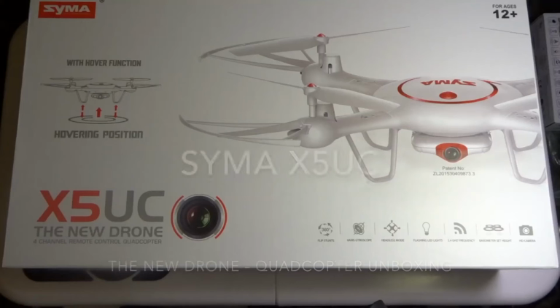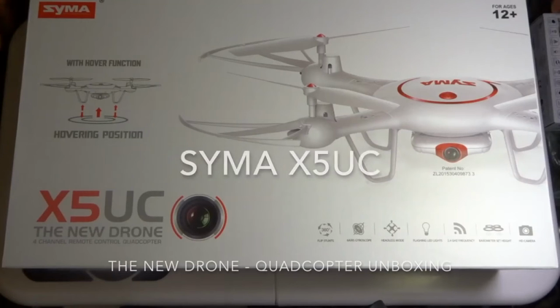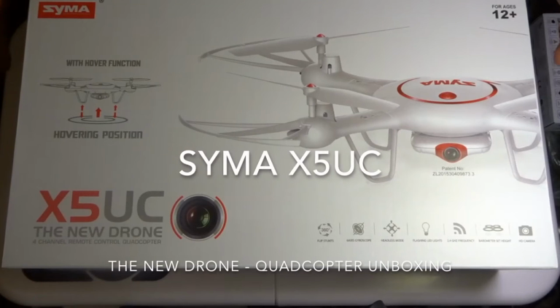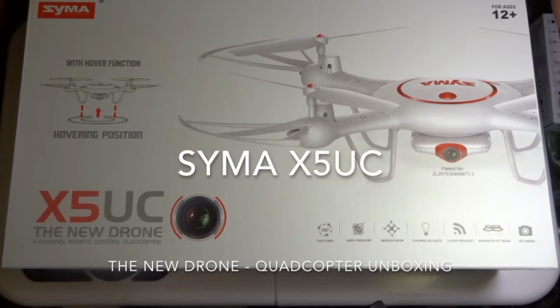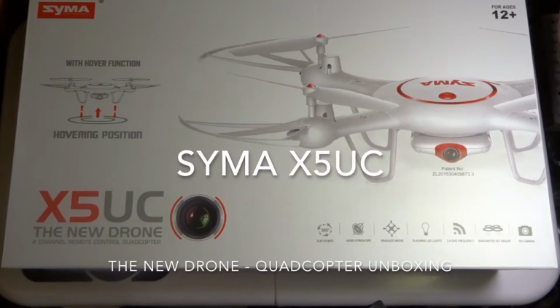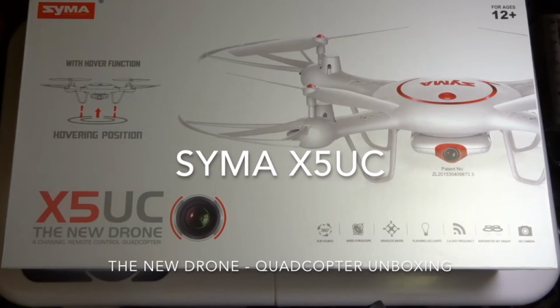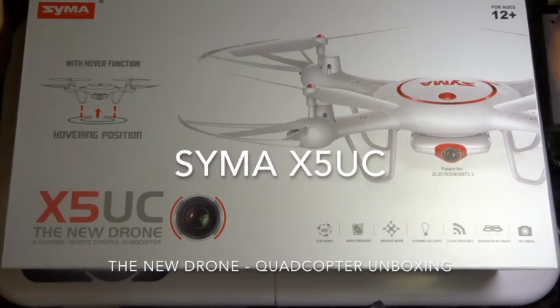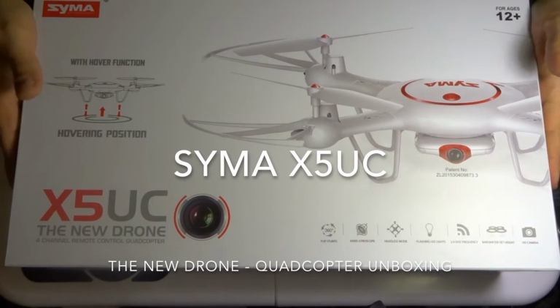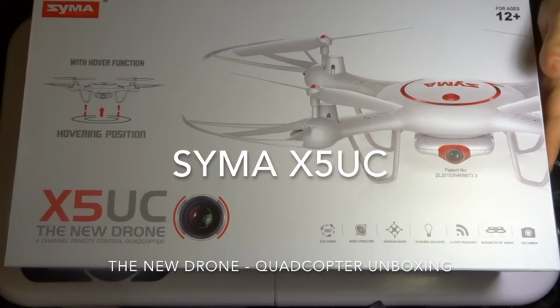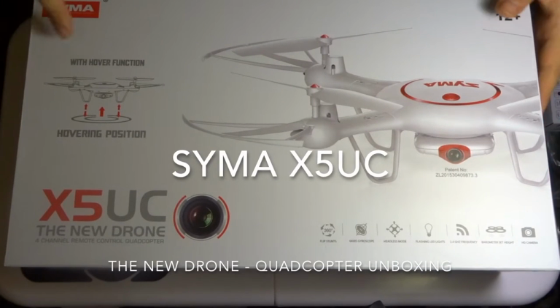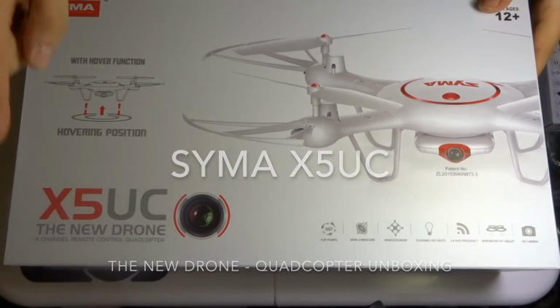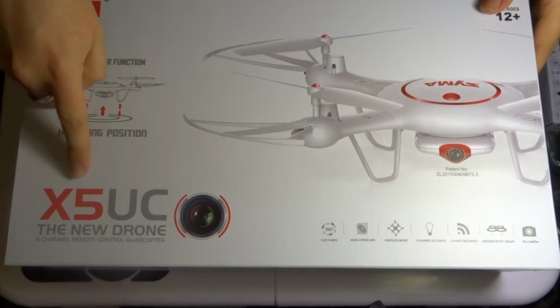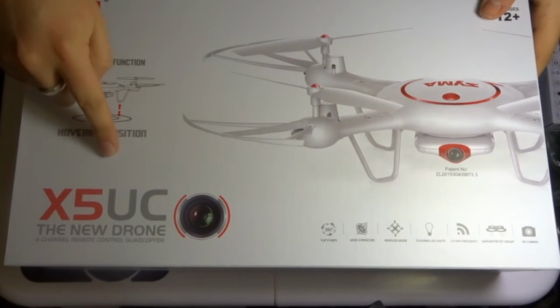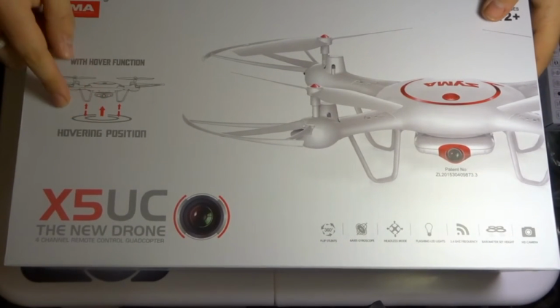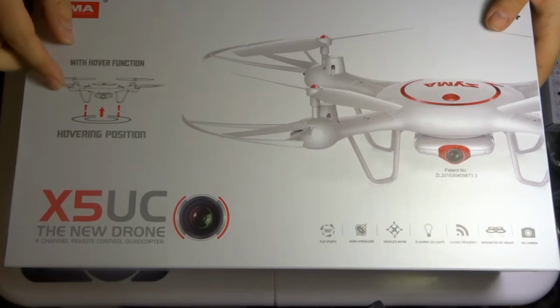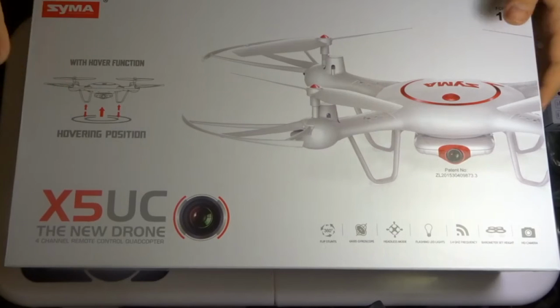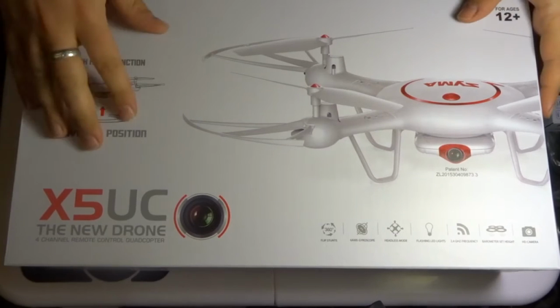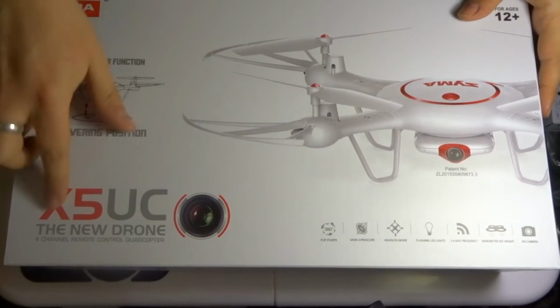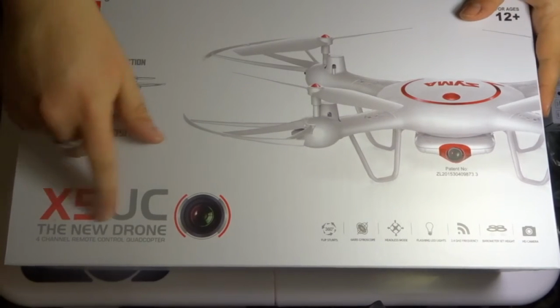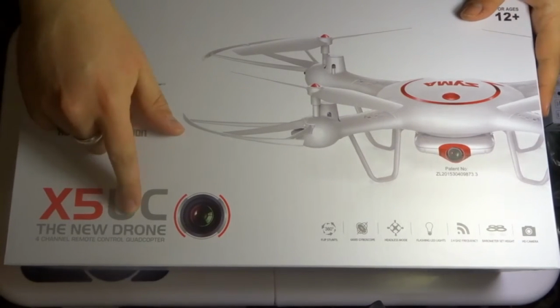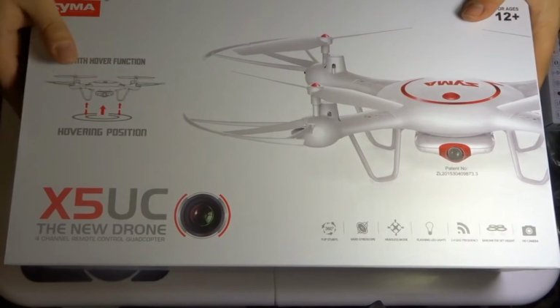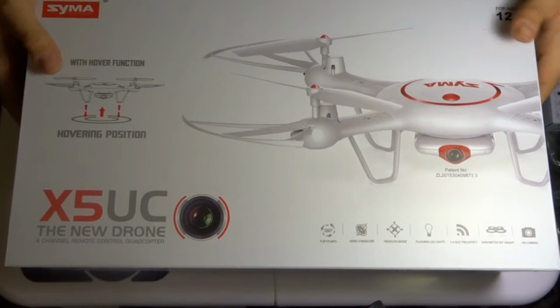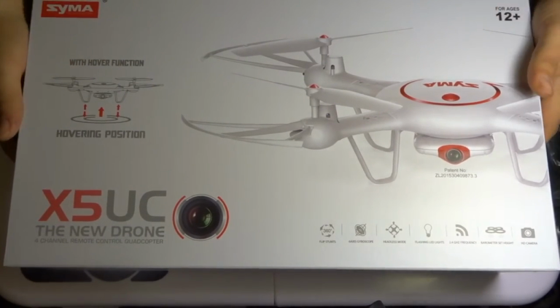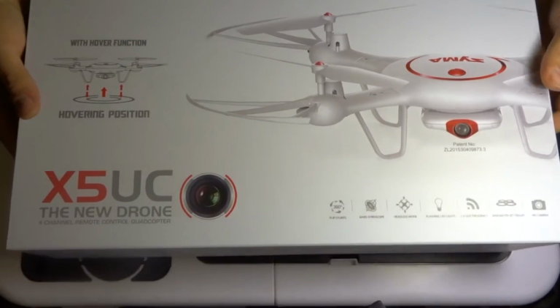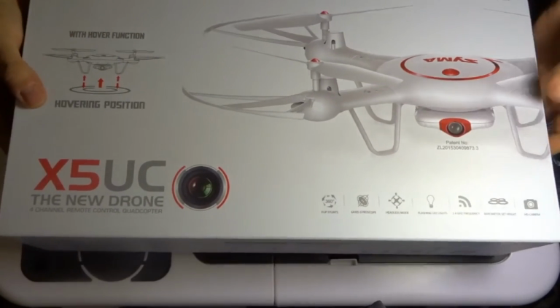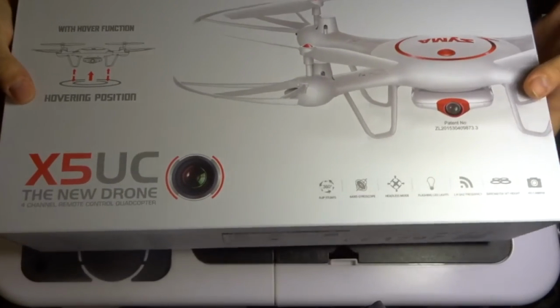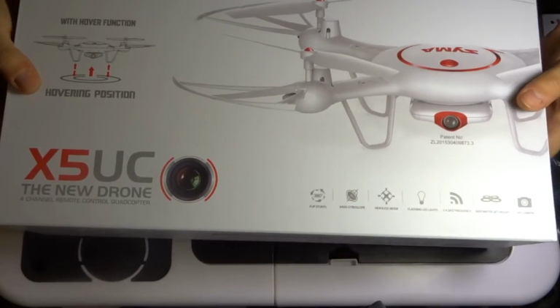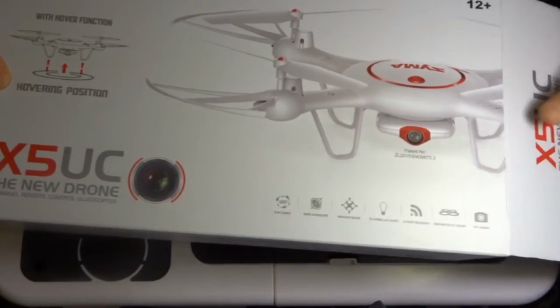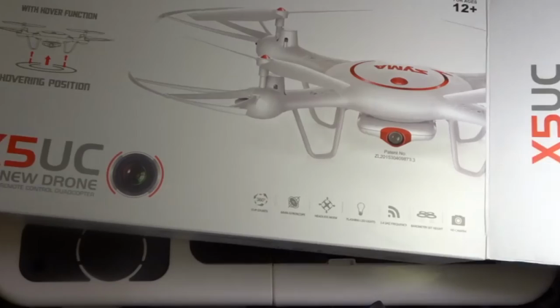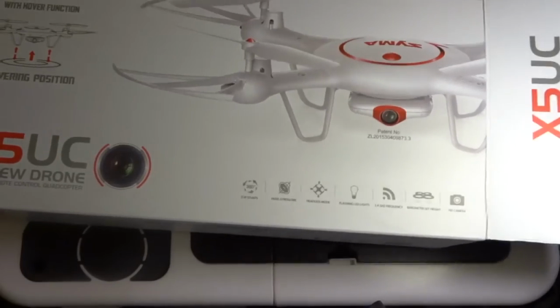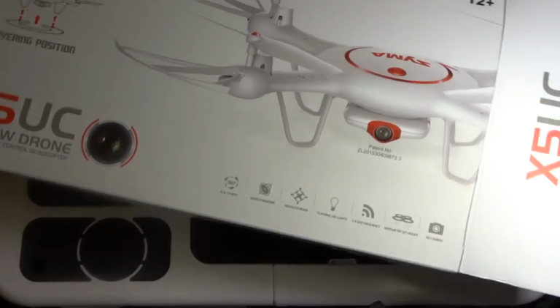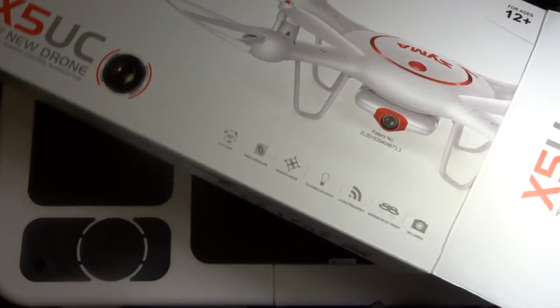Hey folks, JD here, and today we're looking at this — the SEMA X5UC, otherwise known as the new drone. Let's open it up and have a little look inside.